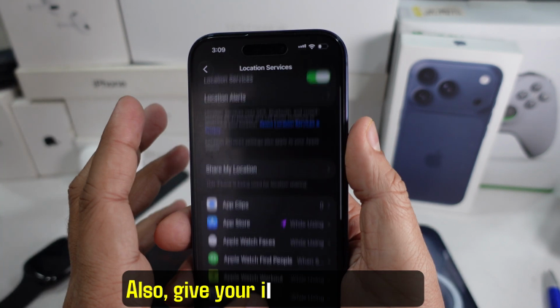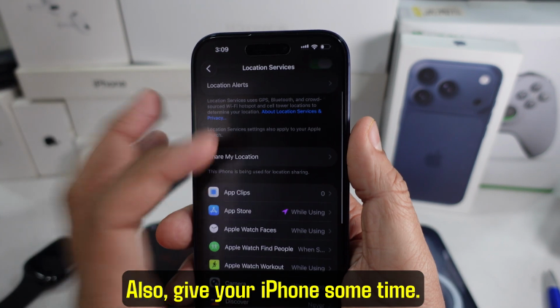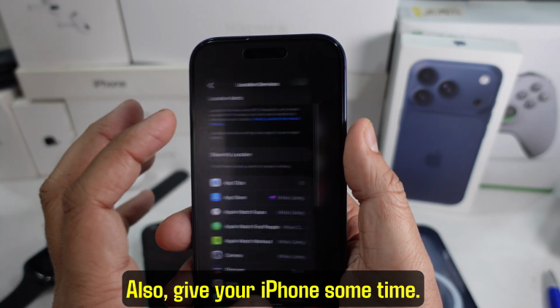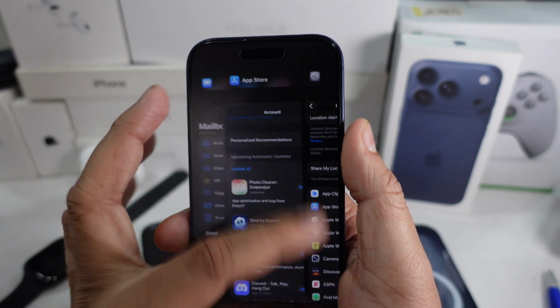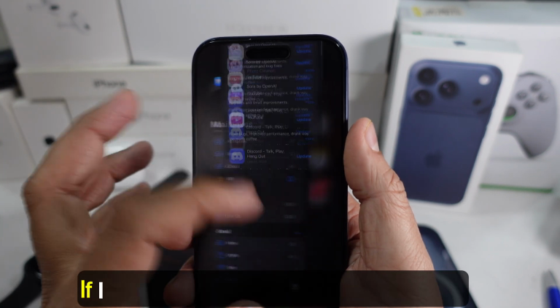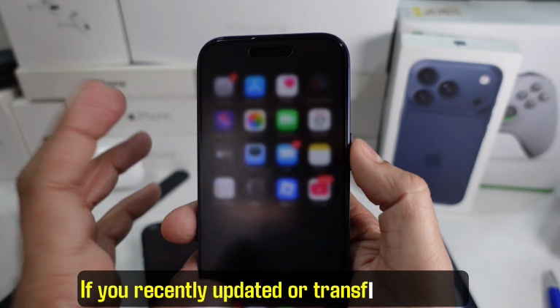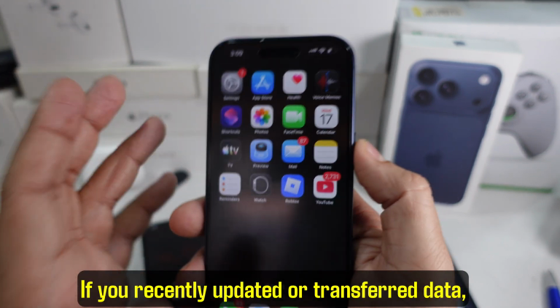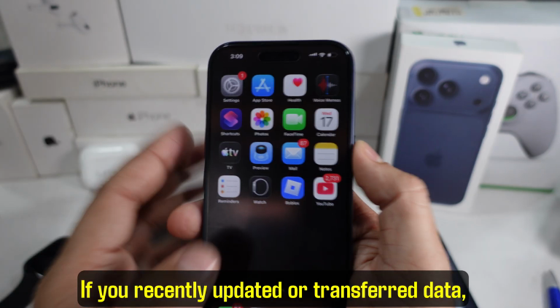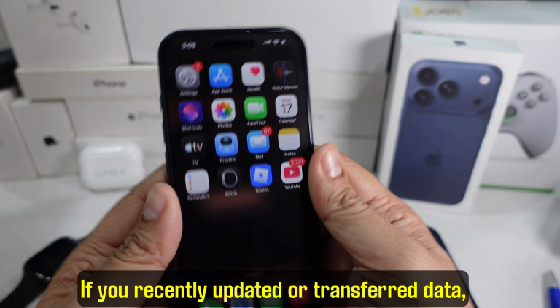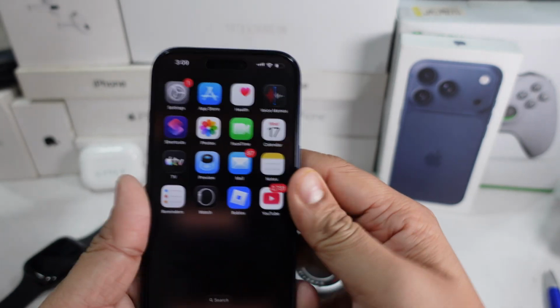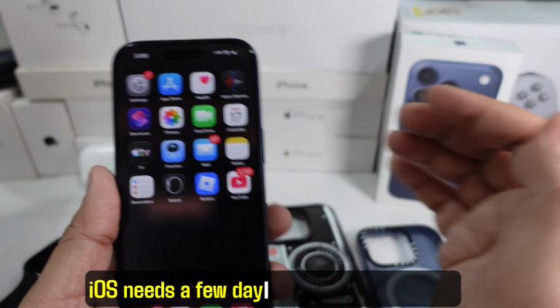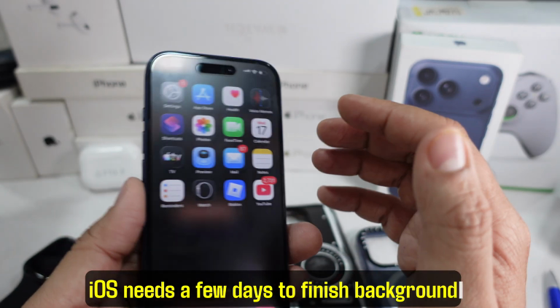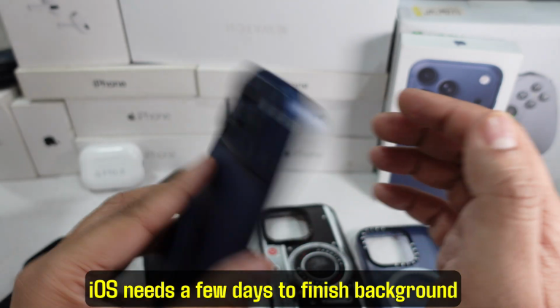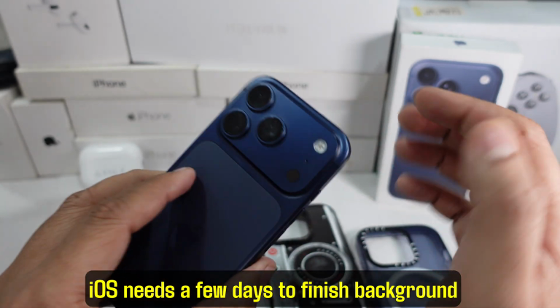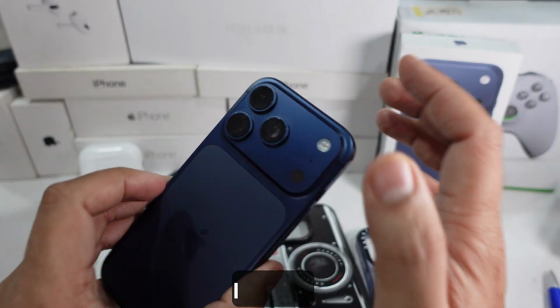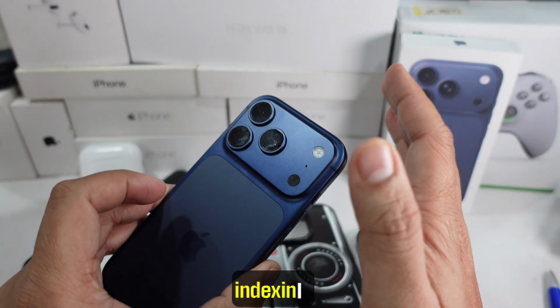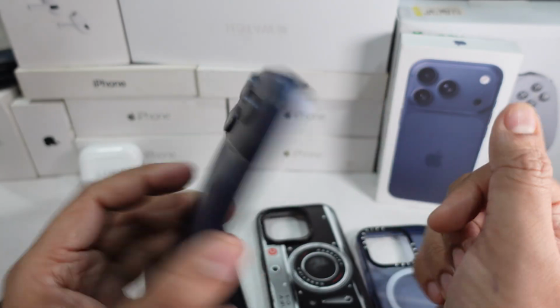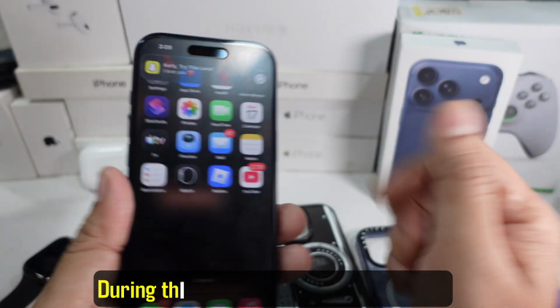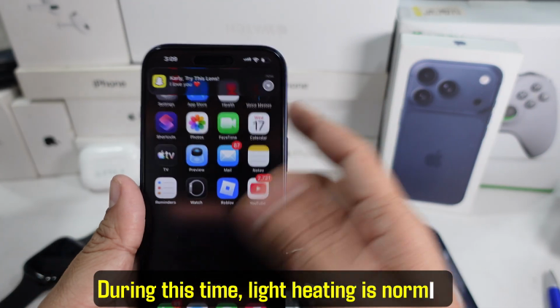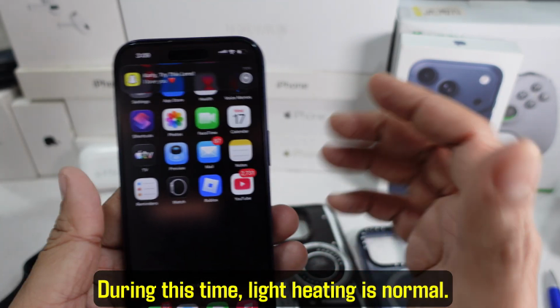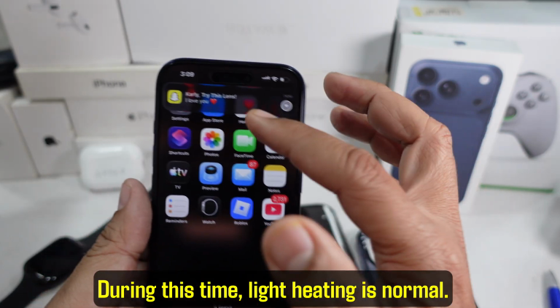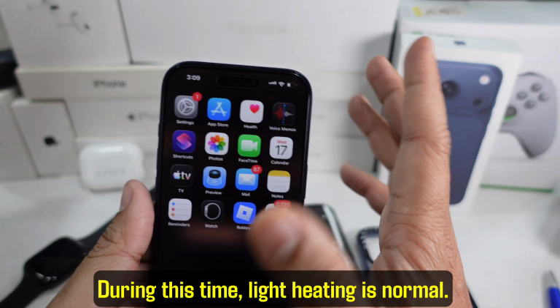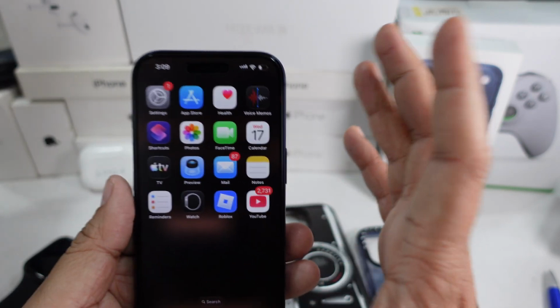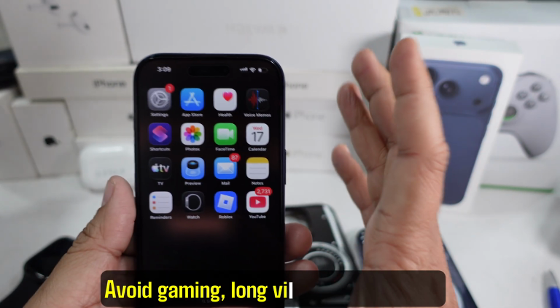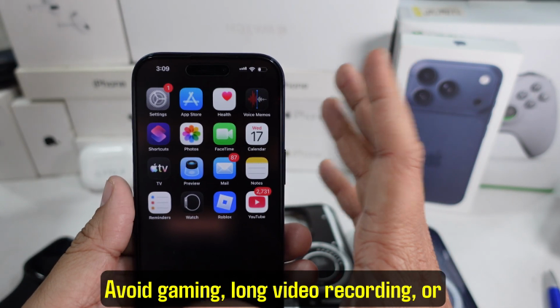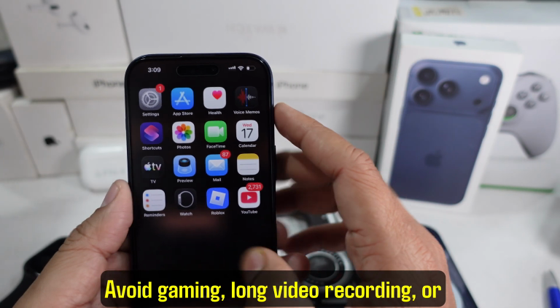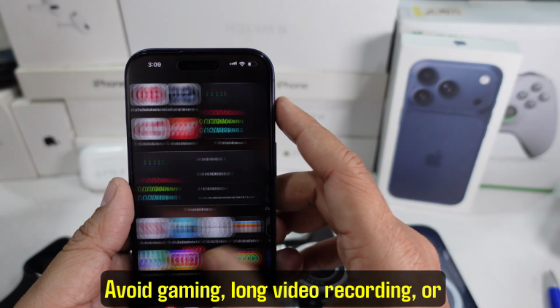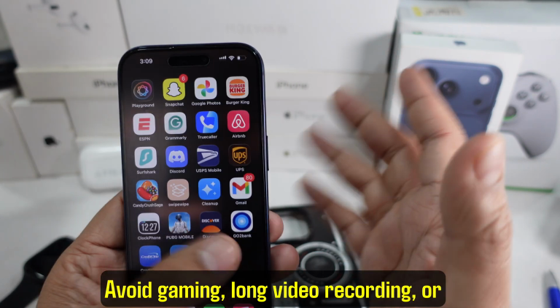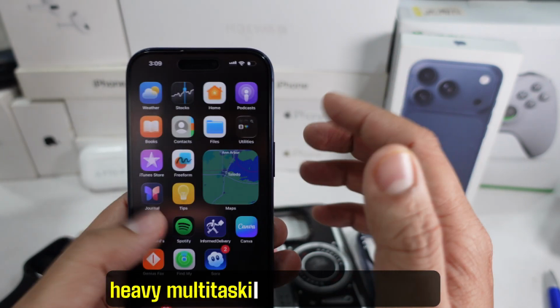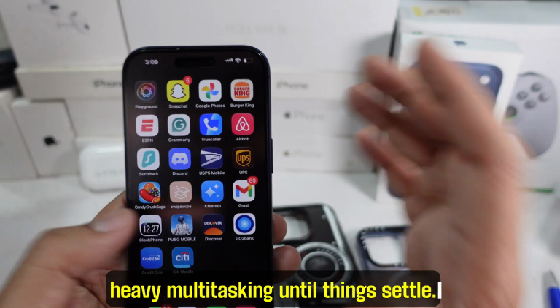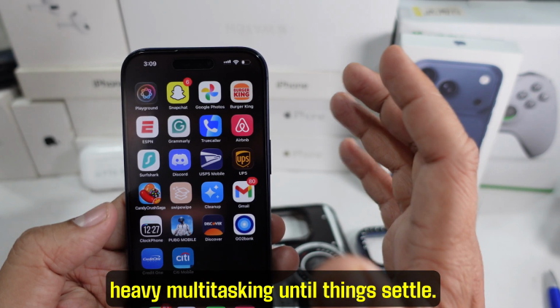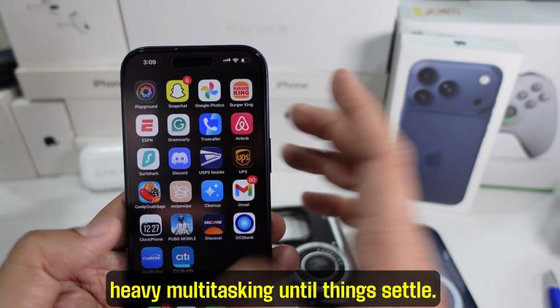Also, give your iPhone some time. If you recently updated or transferred data, iOS needs a few days to finish background indexing. During this time, light heating is normal. Avoid gaming, long video recording, or heavy multitasking until things settle.